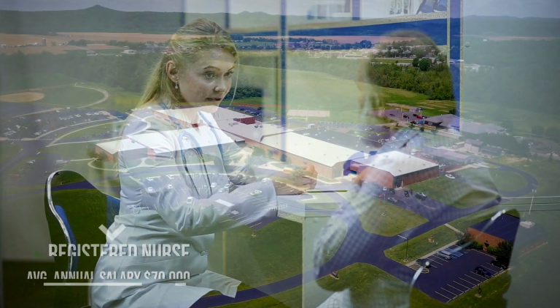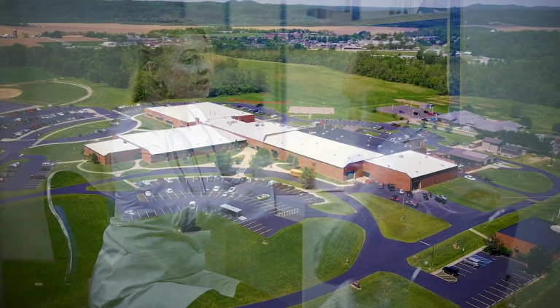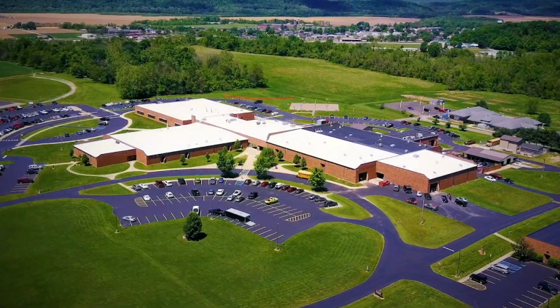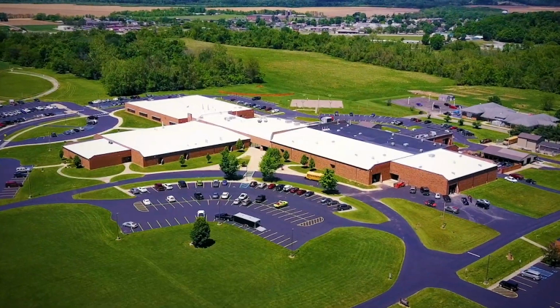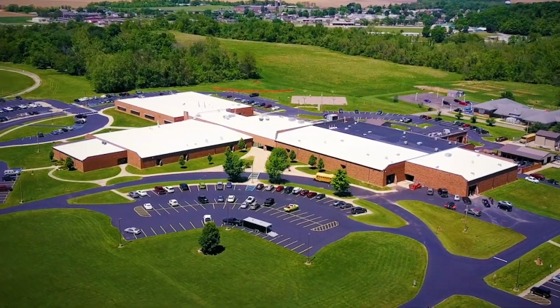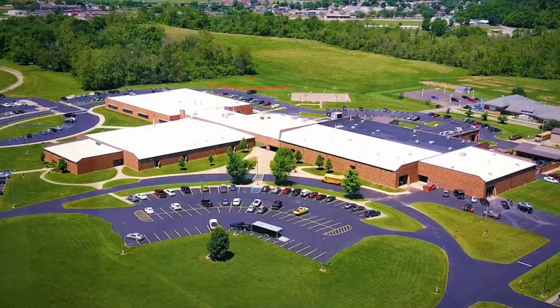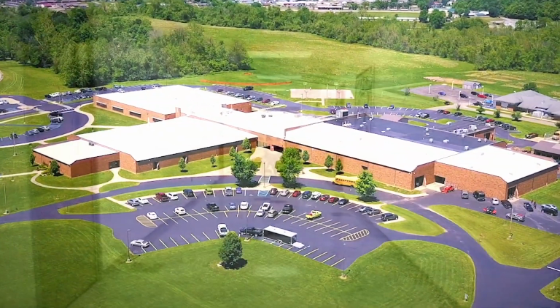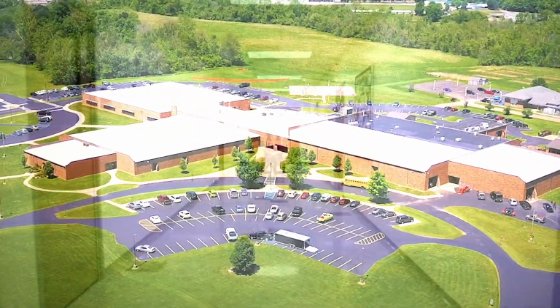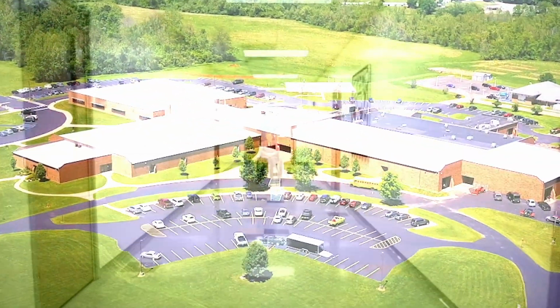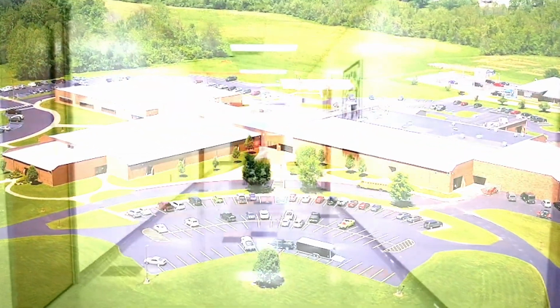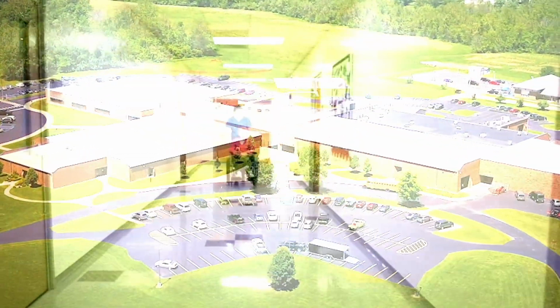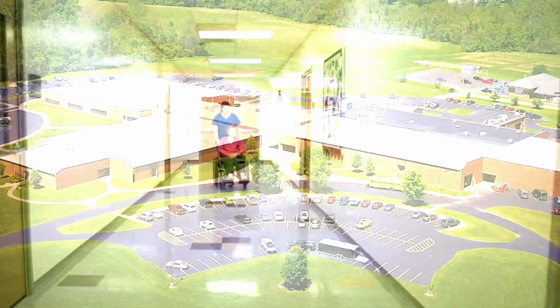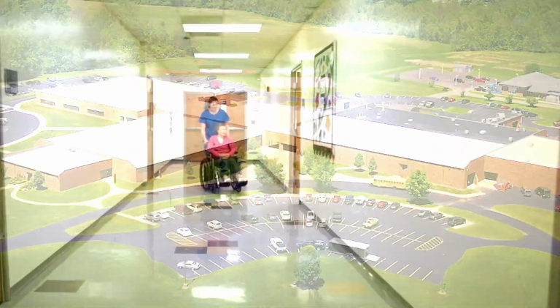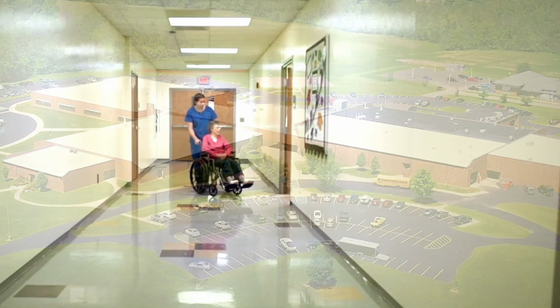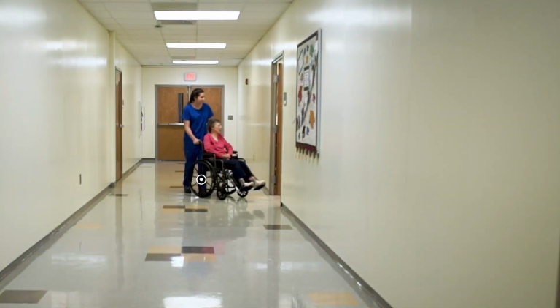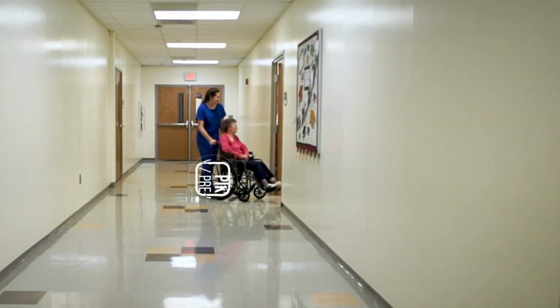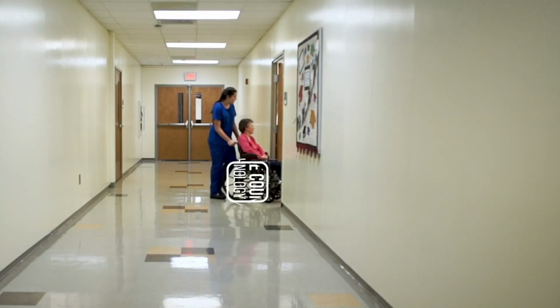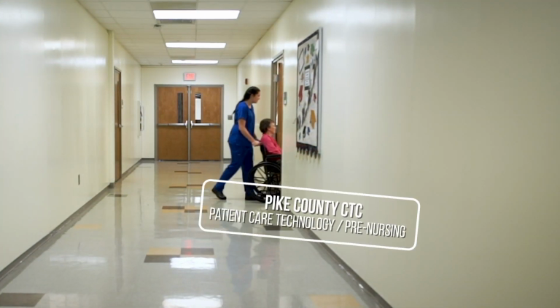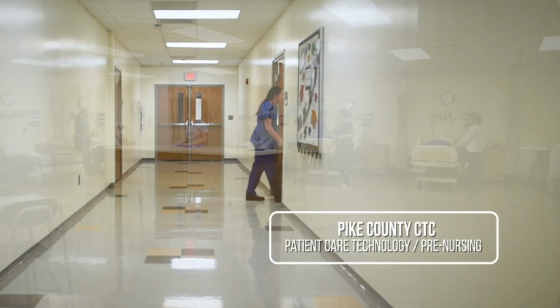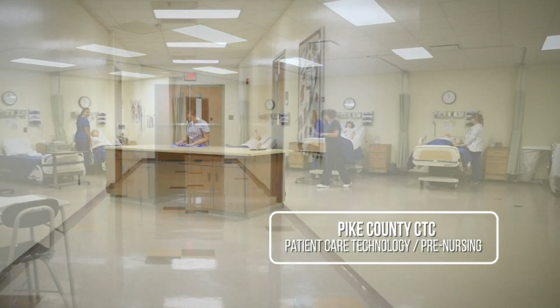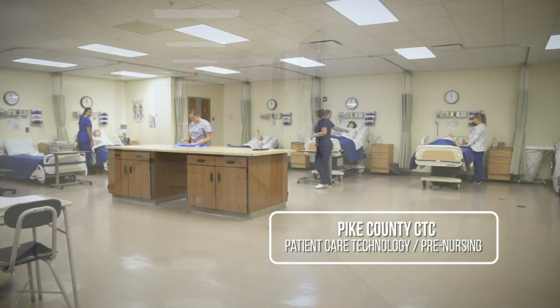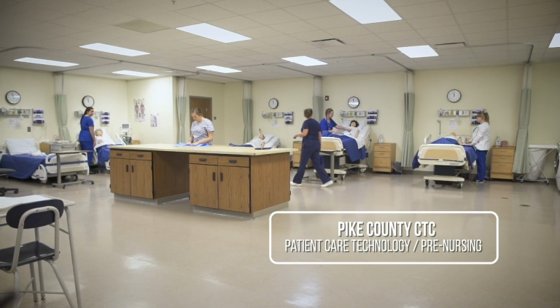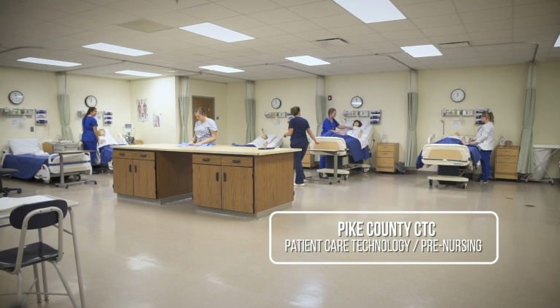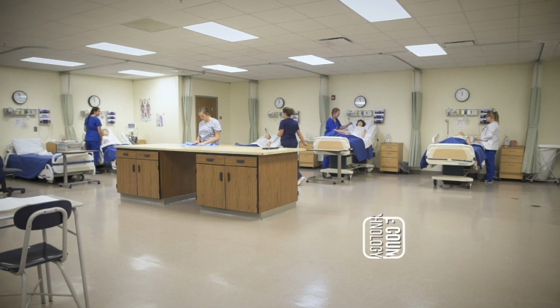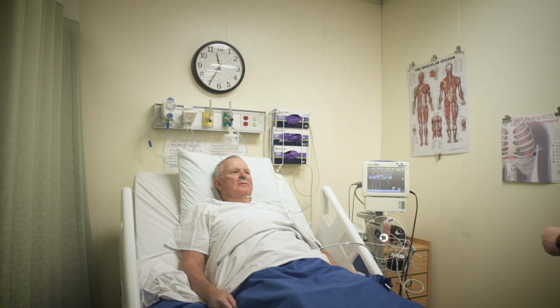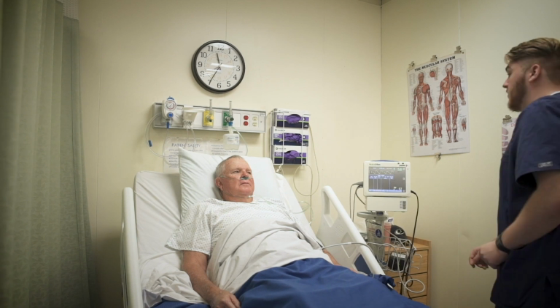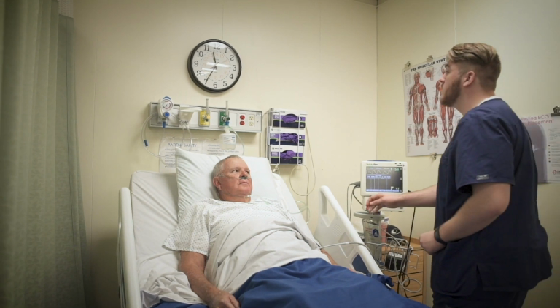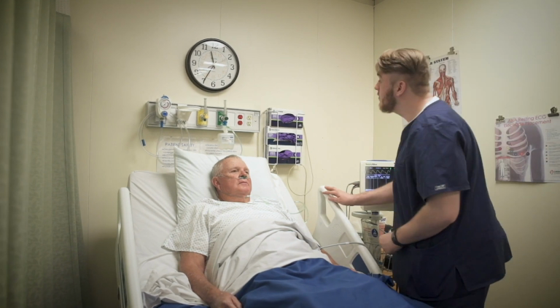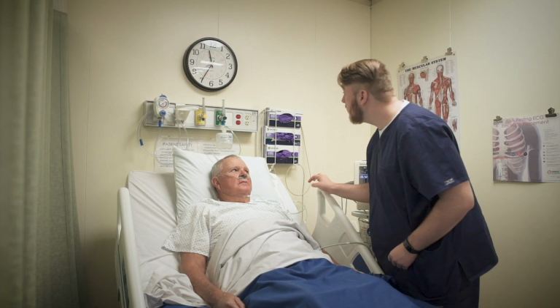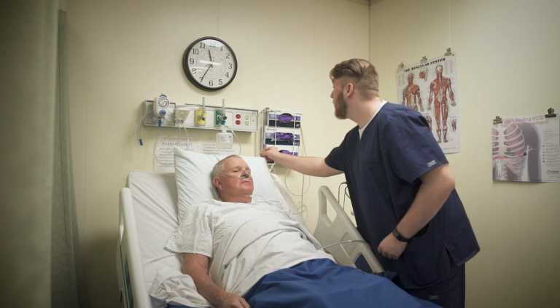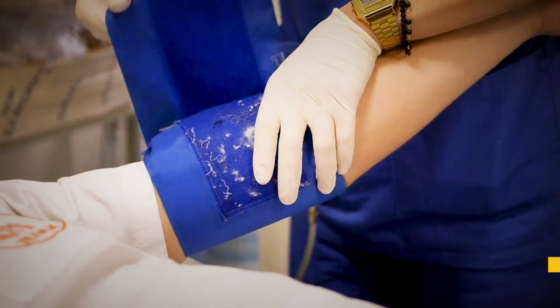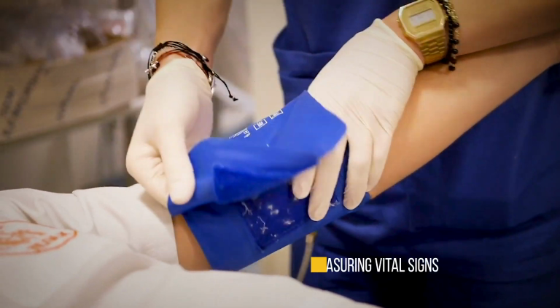Pike County's Patient Care Technology Pre-Nursing program gives you hands-on training in direct patient care skills like measuring vital signs,